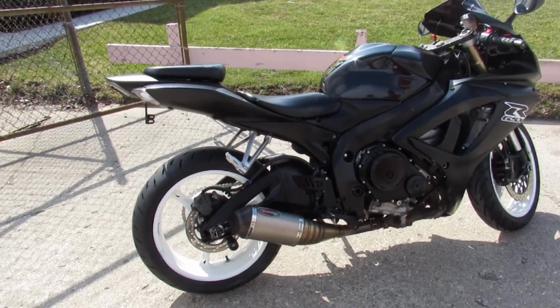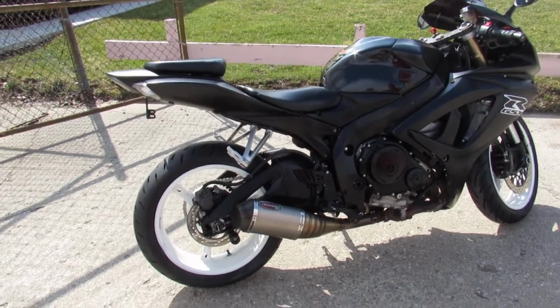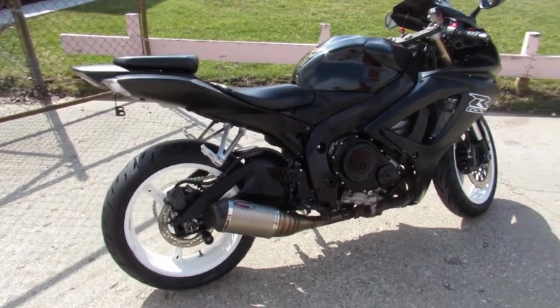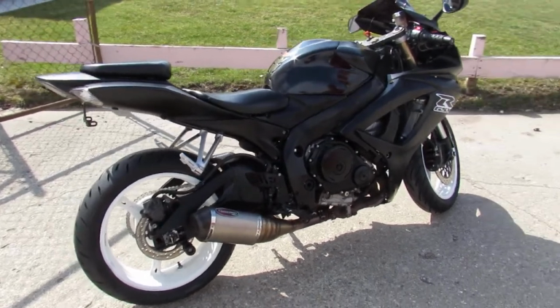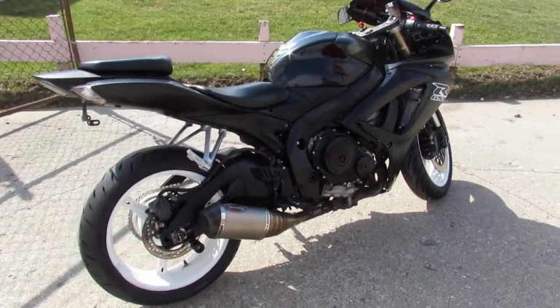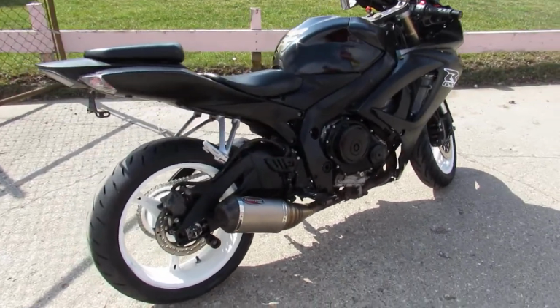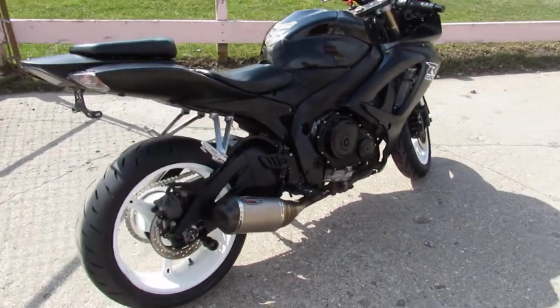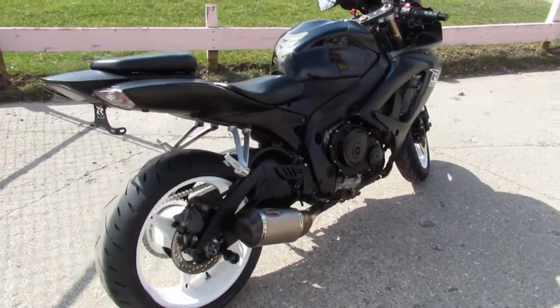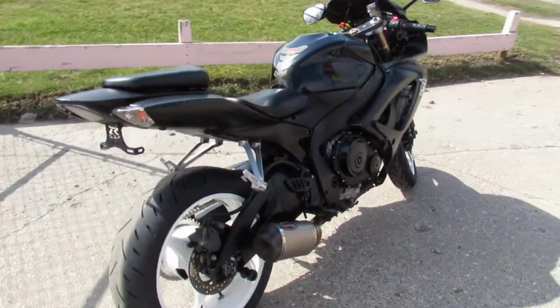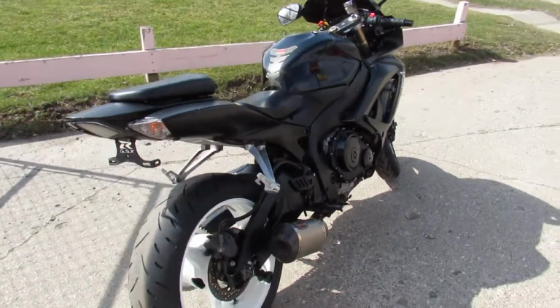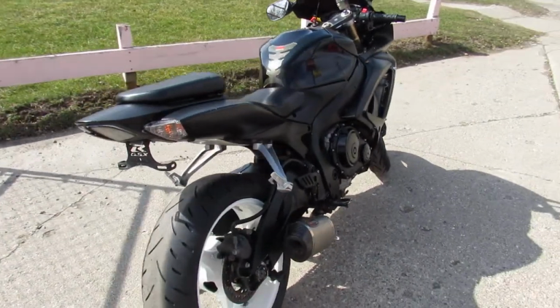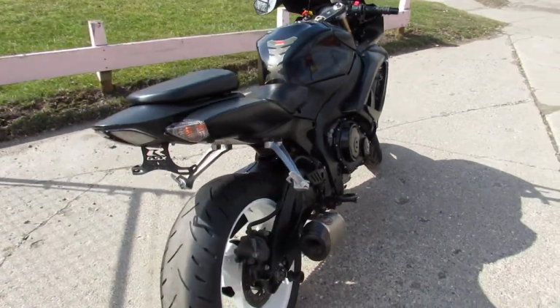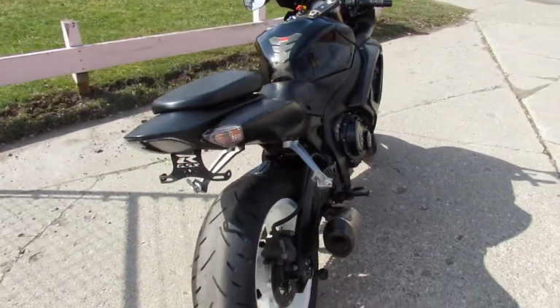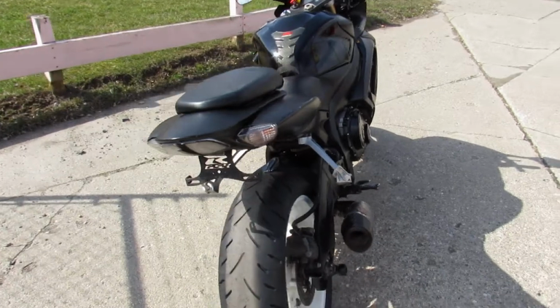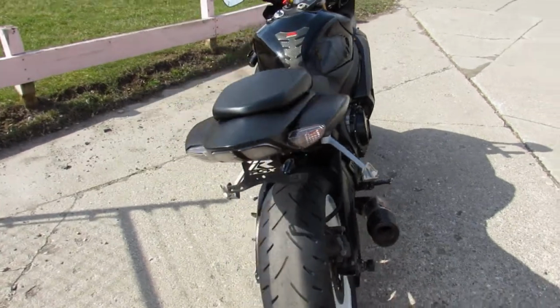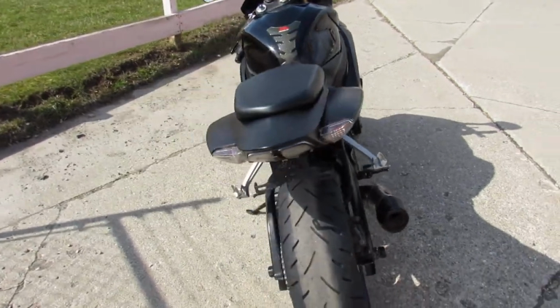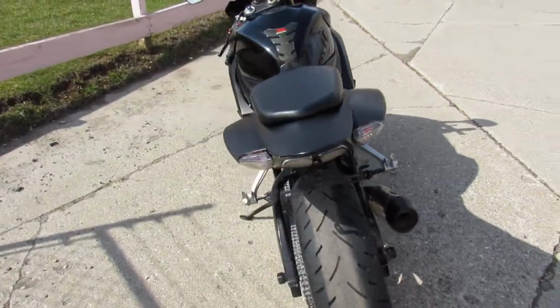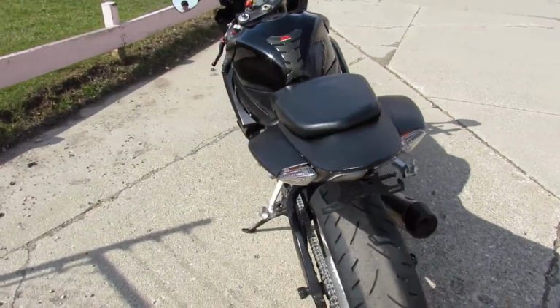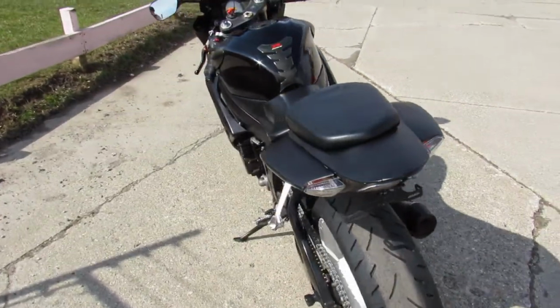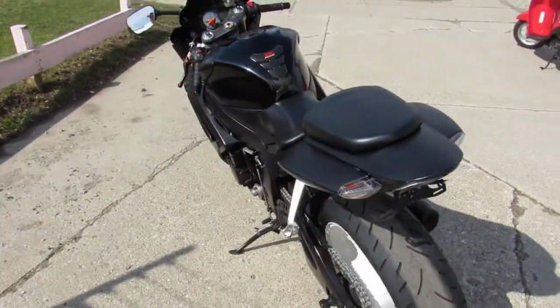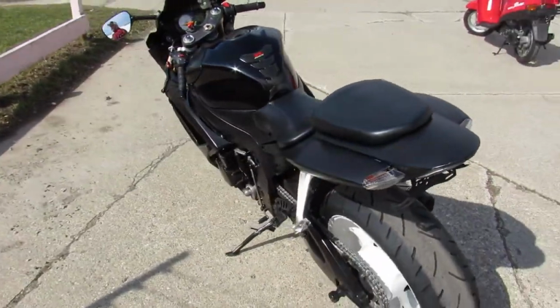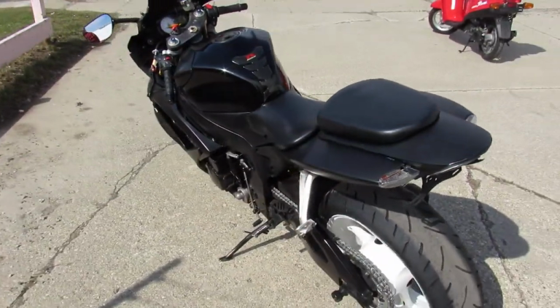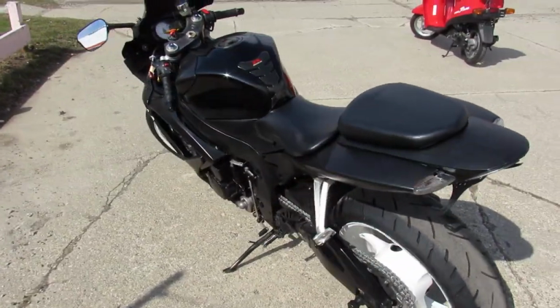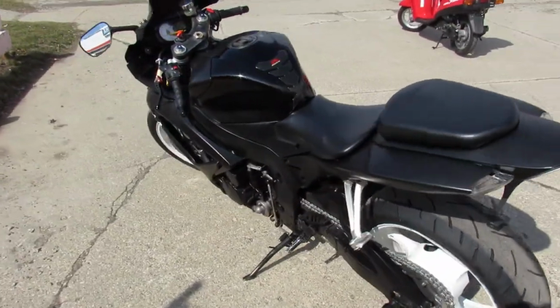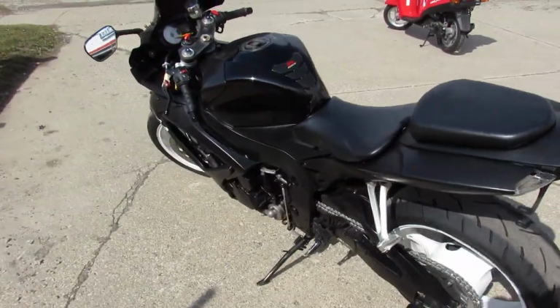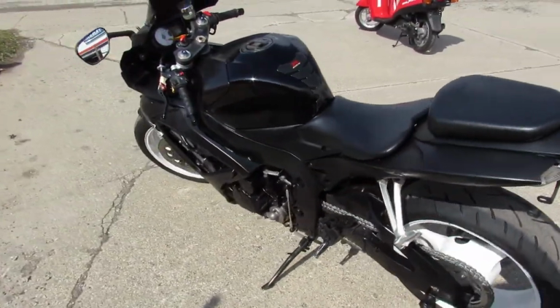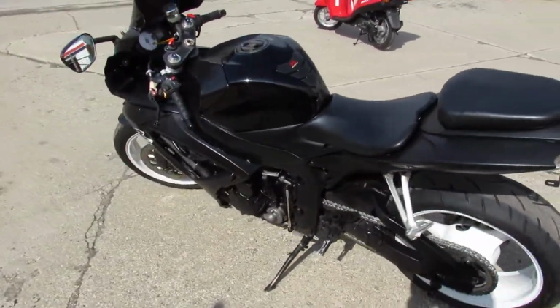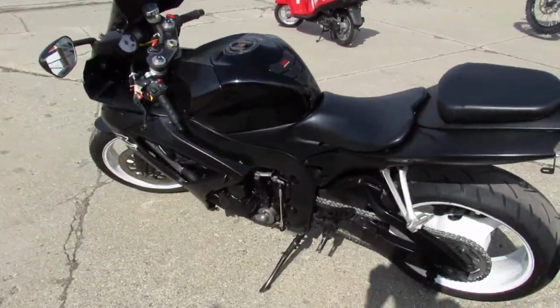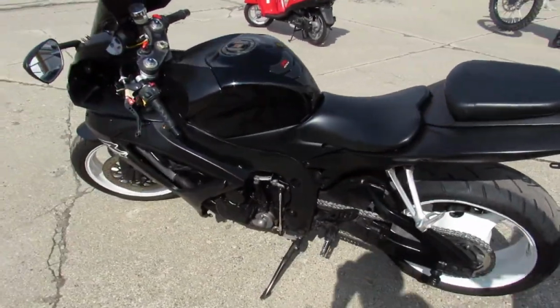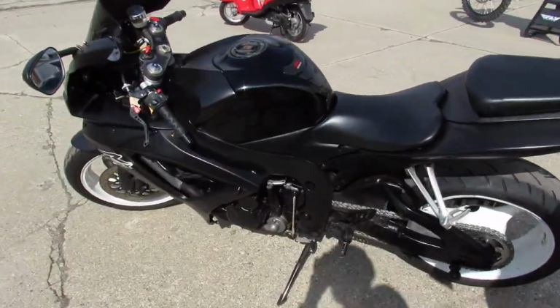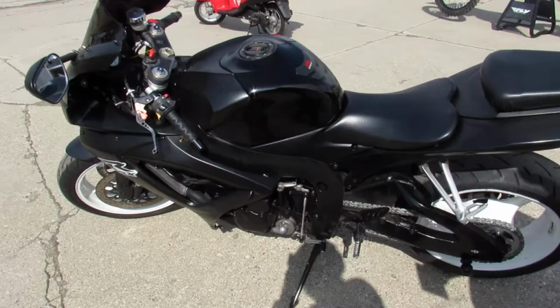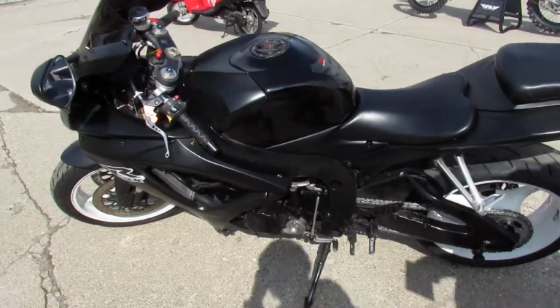Hey guys, ApprovalPowerSports.com here doing some videos on some bikes we just got in. This one here is a 2007 GSXR 600 for sale, comes in matte black with all the extras.